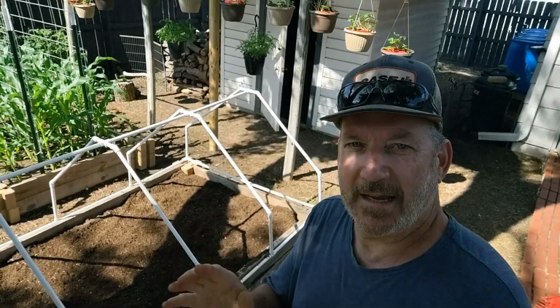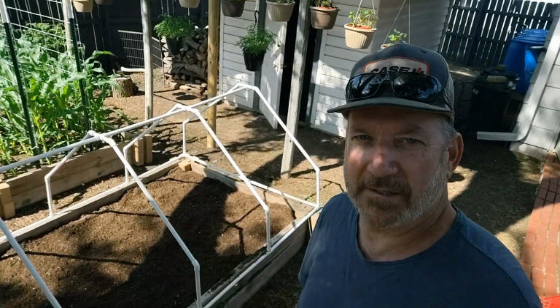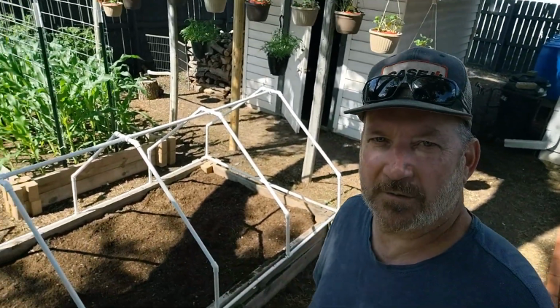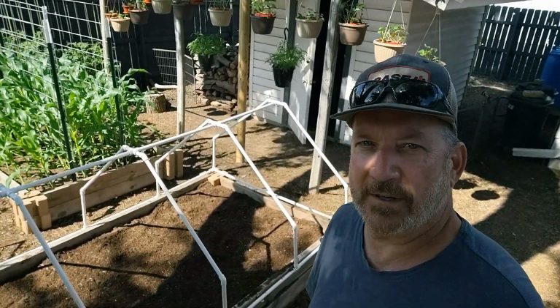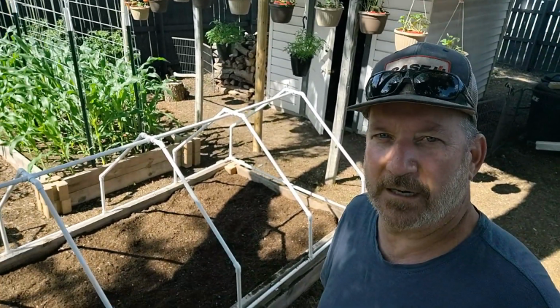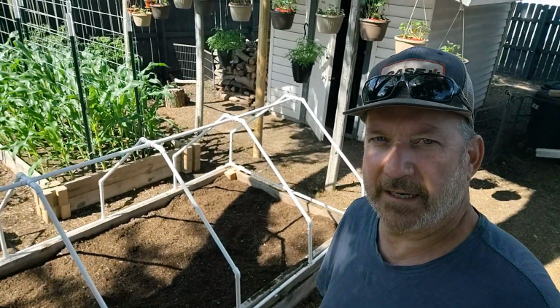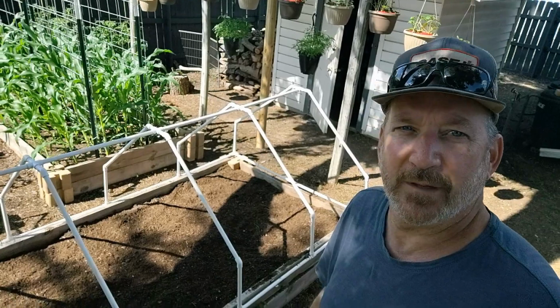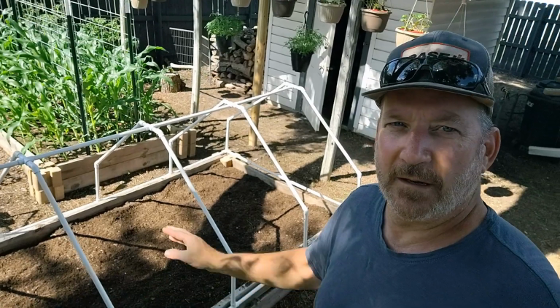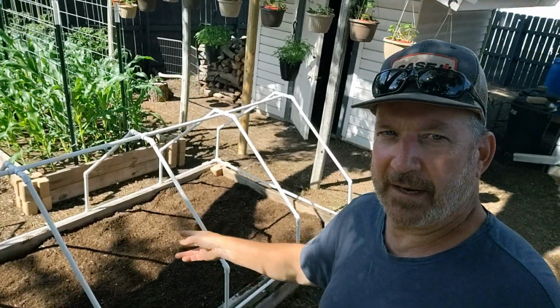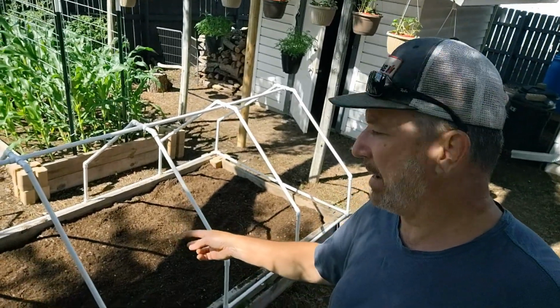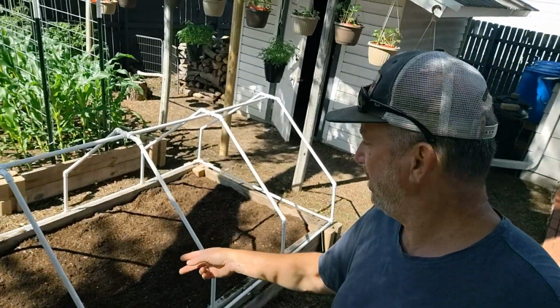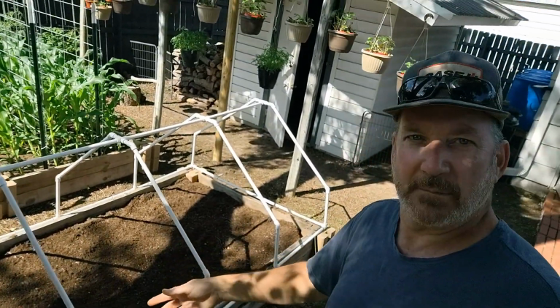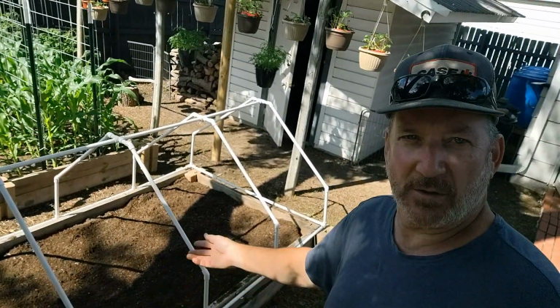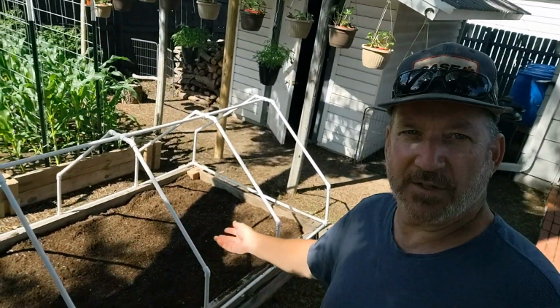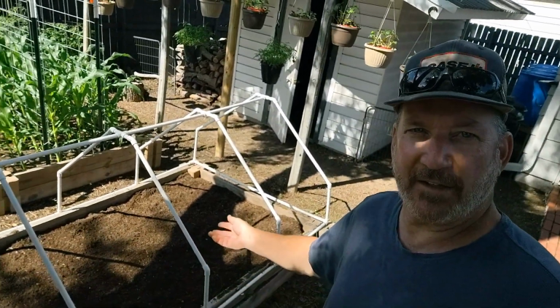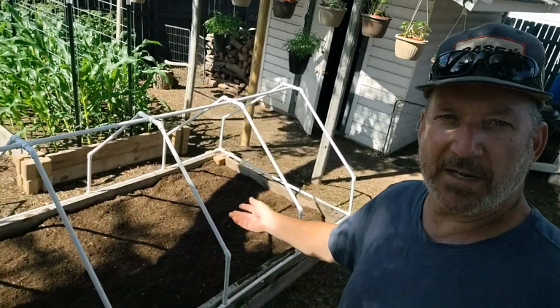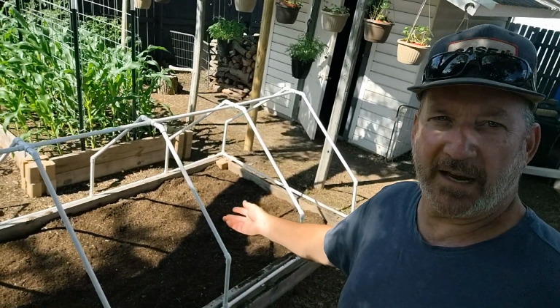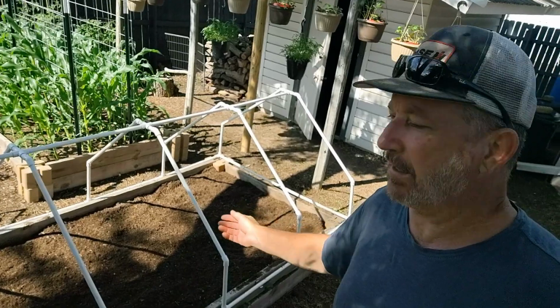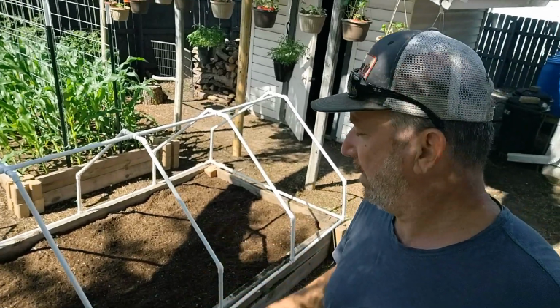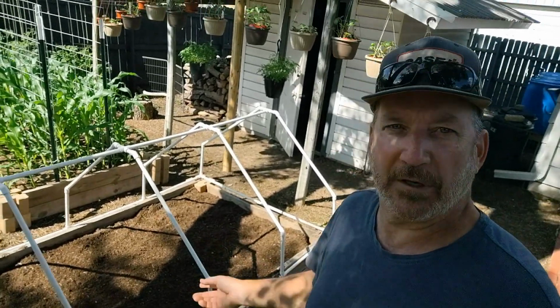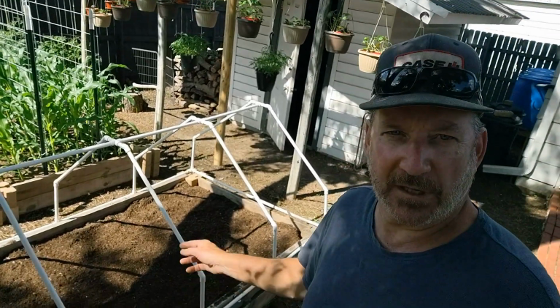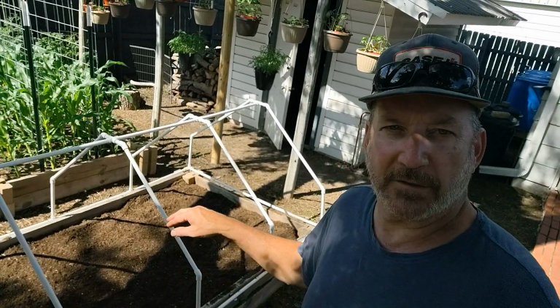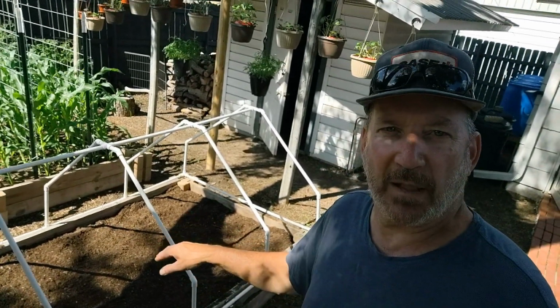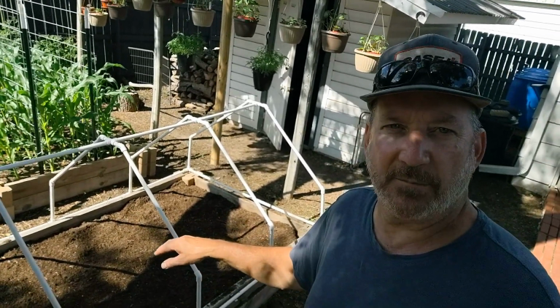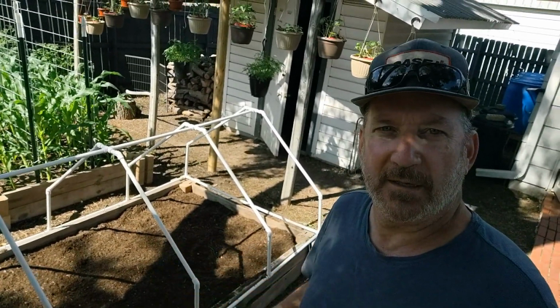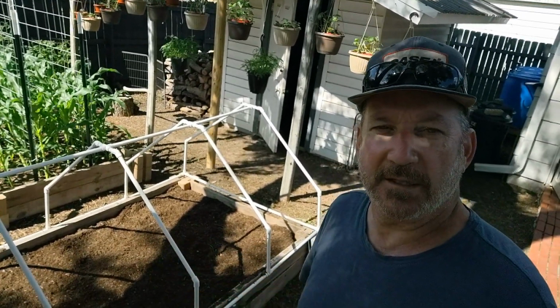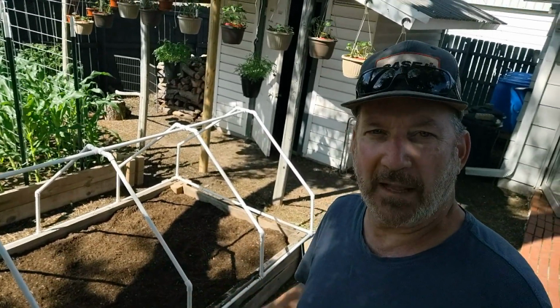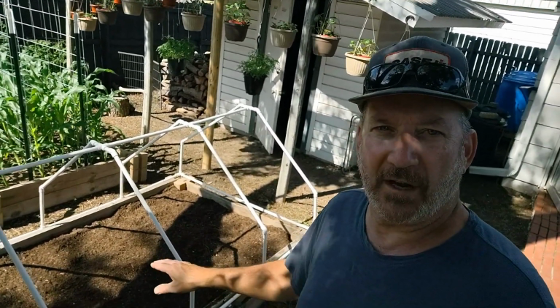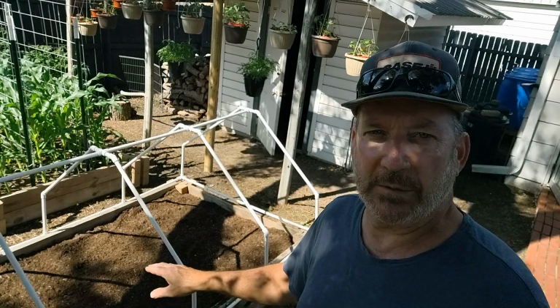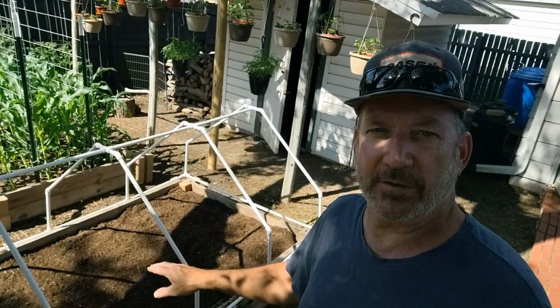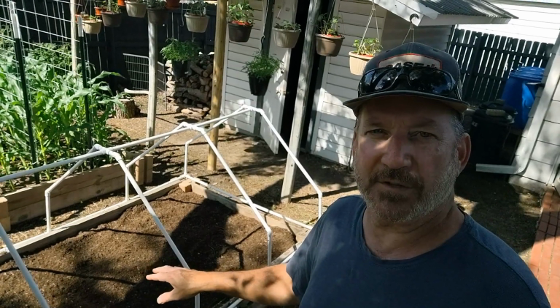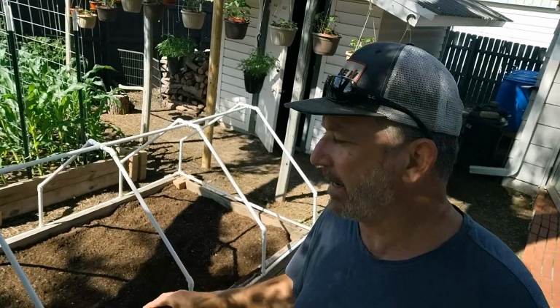Hey everybody, it's Harold from Living in the Hill Country again. Now that I have my potatoes harvested out of this raised bed, I think what I'm going to do is transplant some tomato plants in there and see what we can do to harvest some of that.